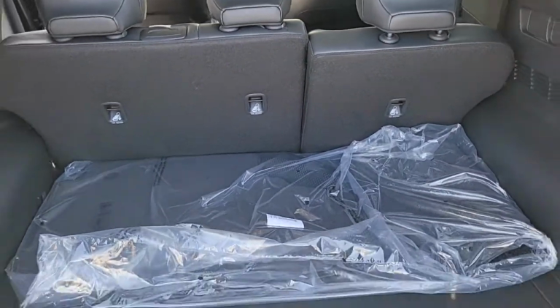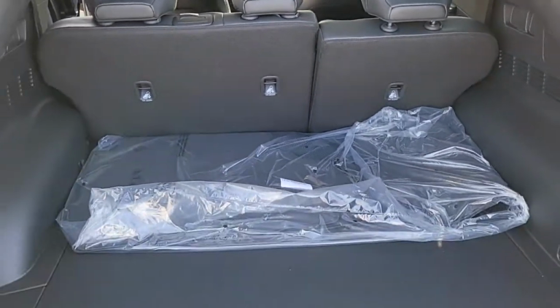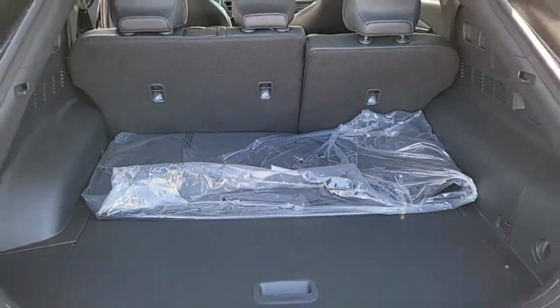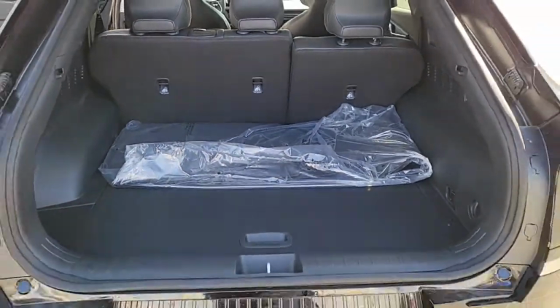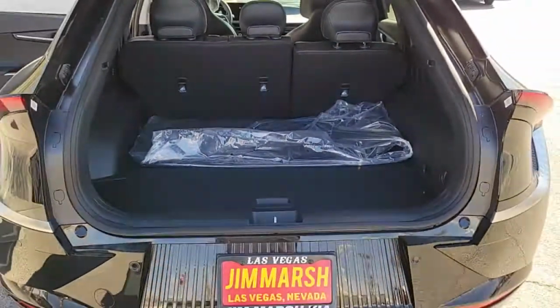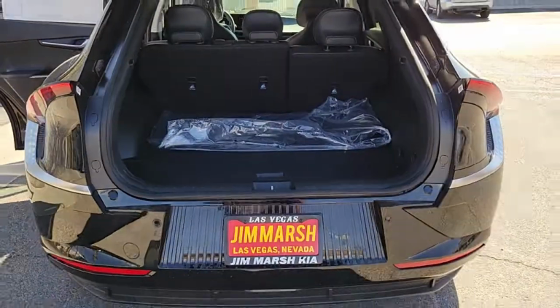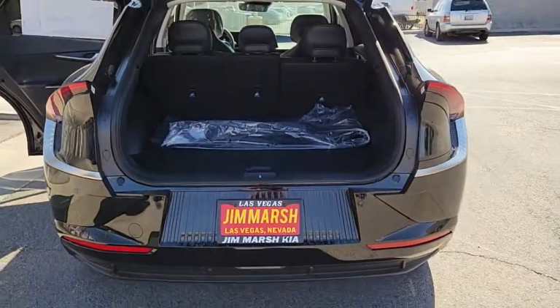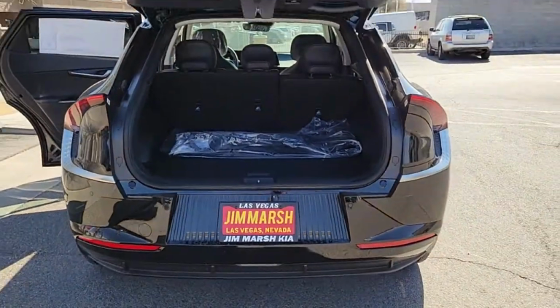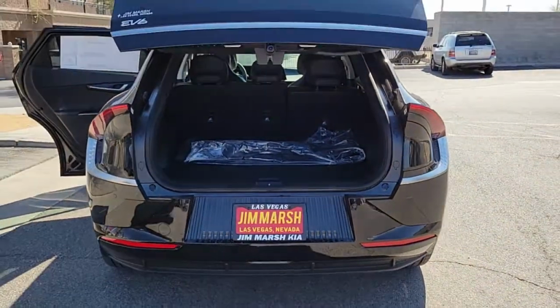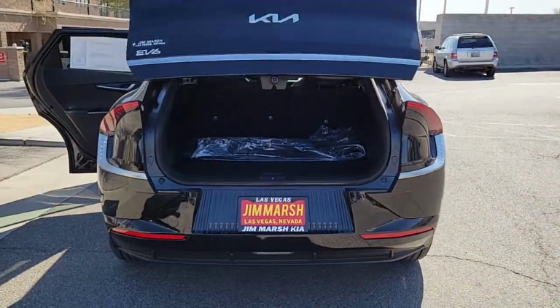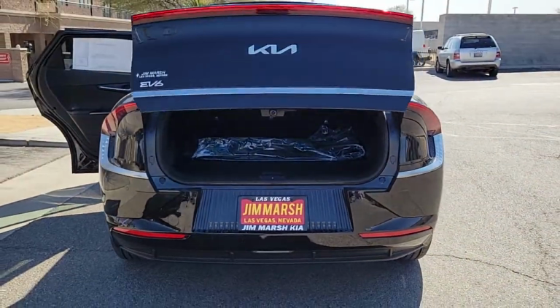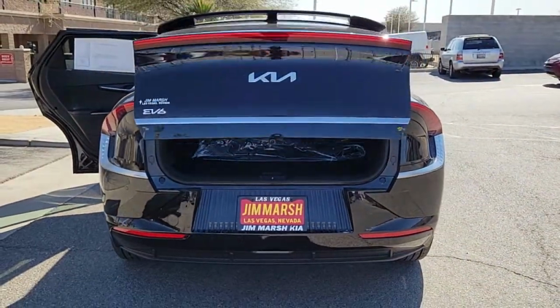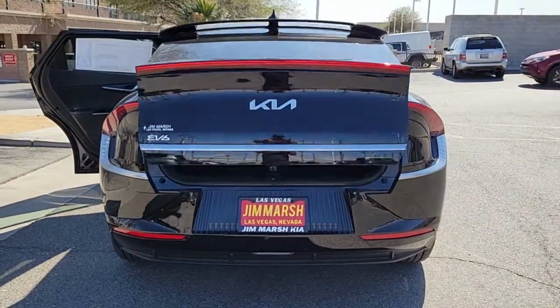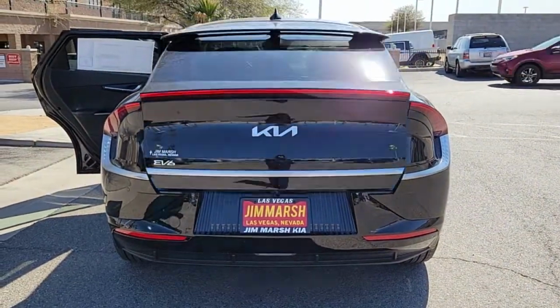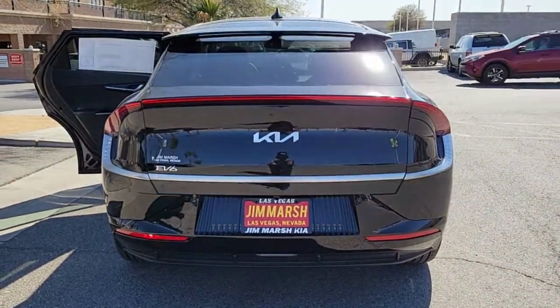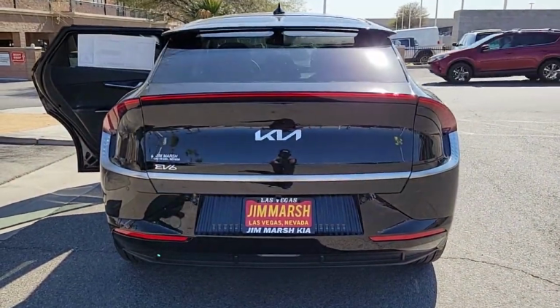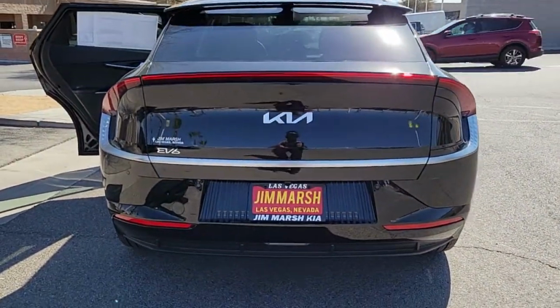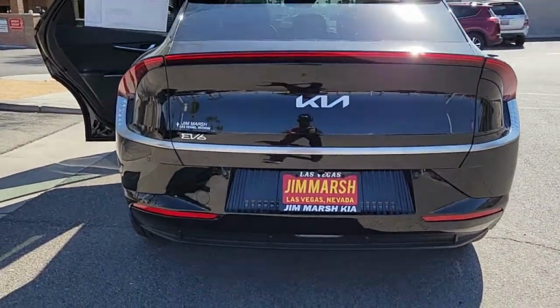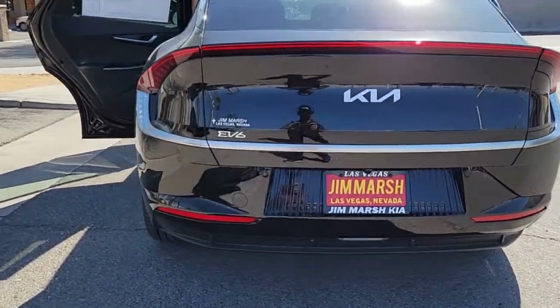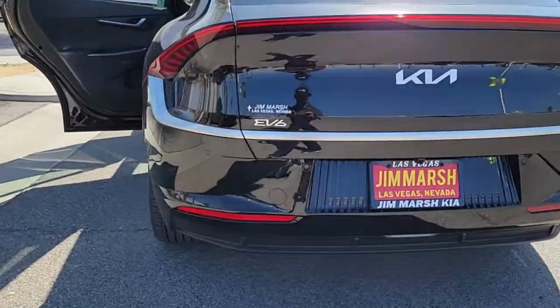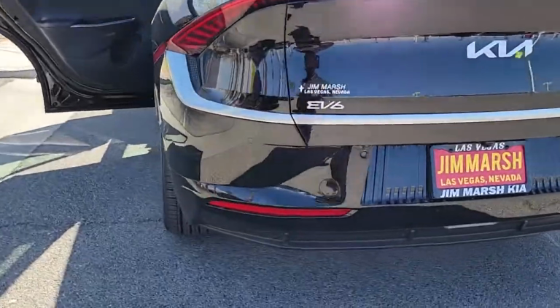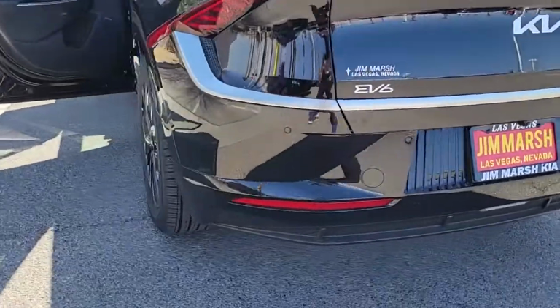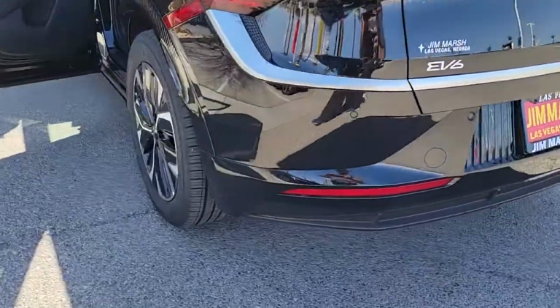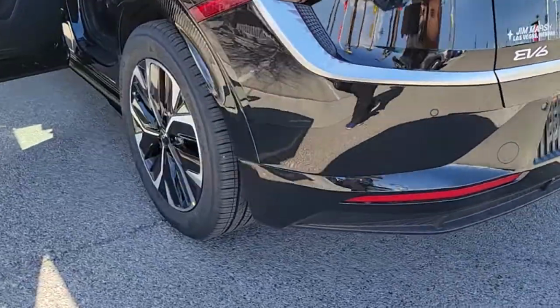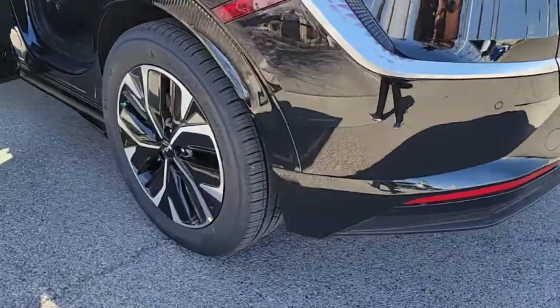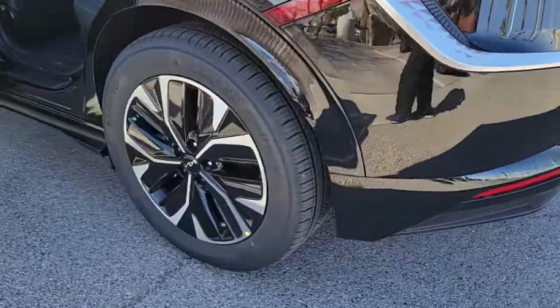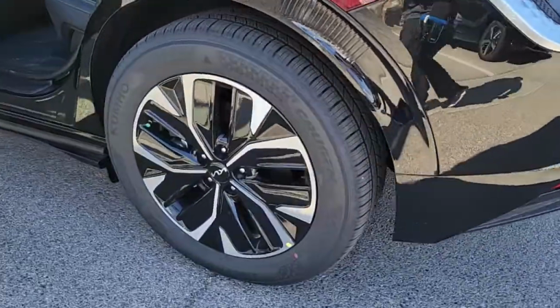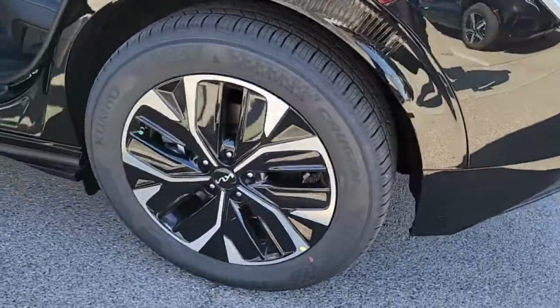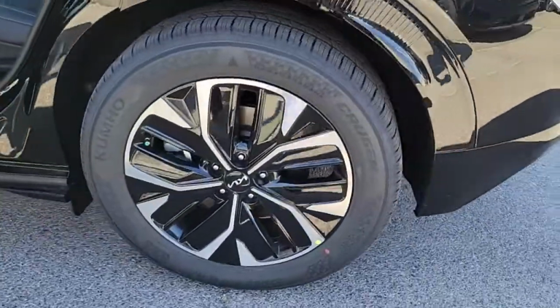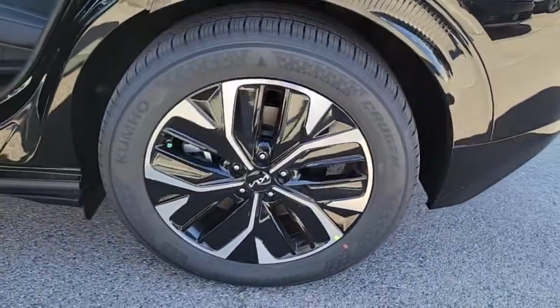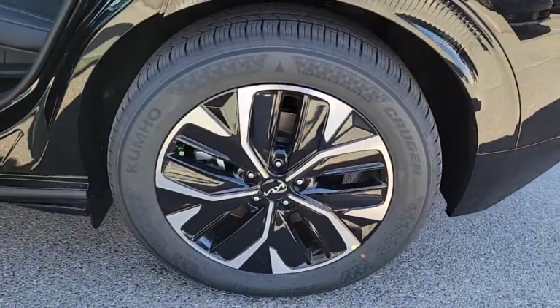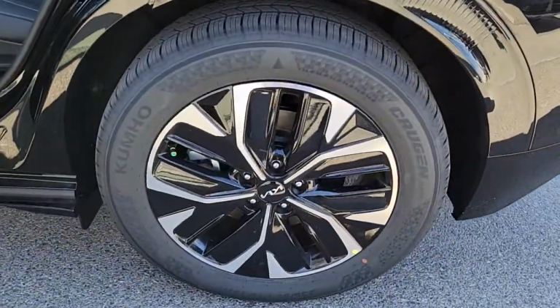iPod, MP3 input, keyless start, backup camera. Meet us at the intersection of style and efficiency. Come in for a fun and easy test drive. Our team will make it the best part of your day.